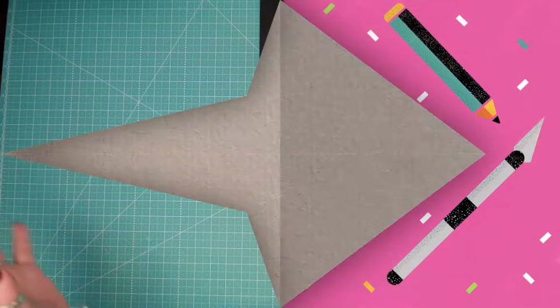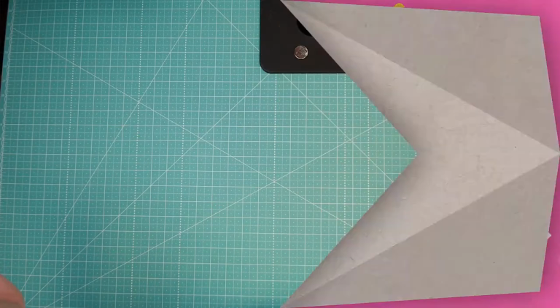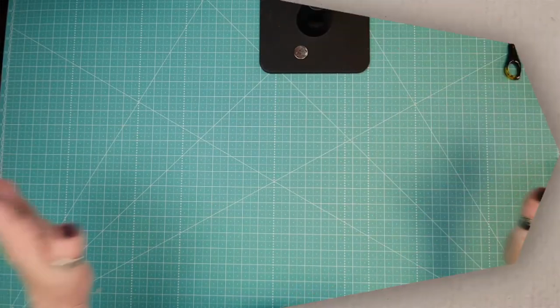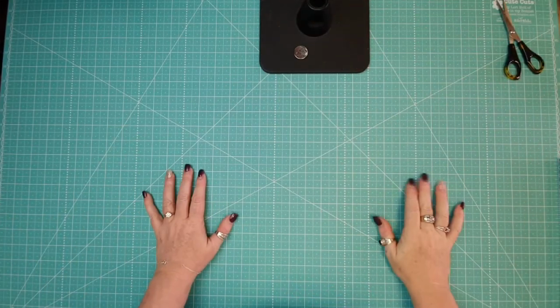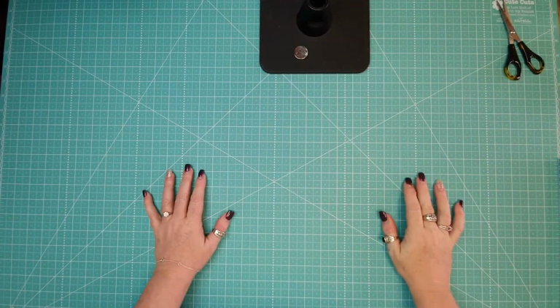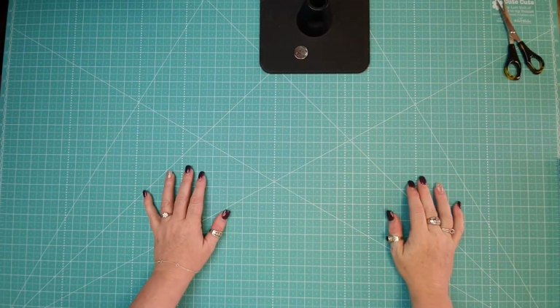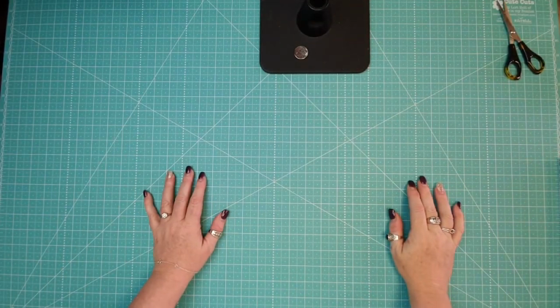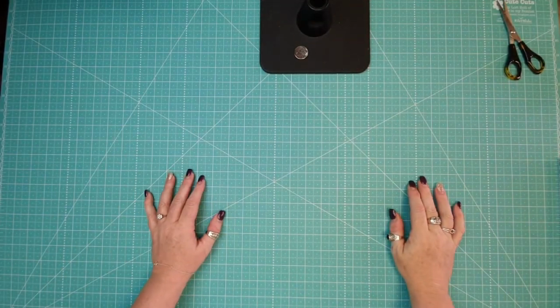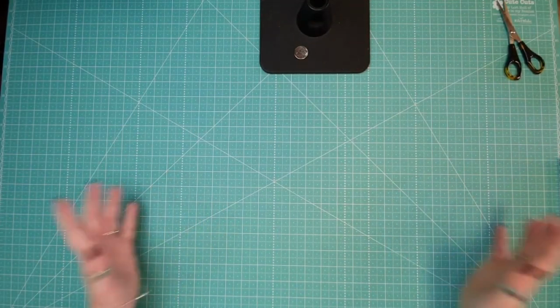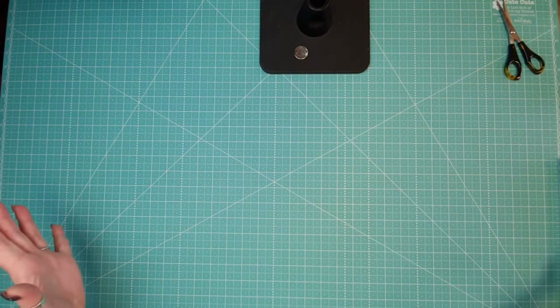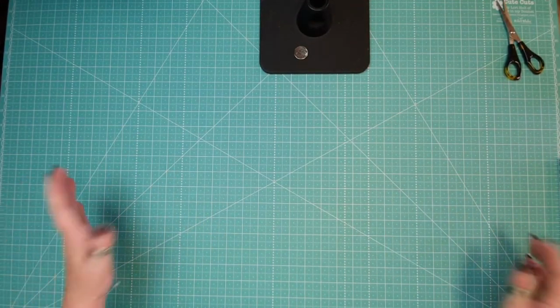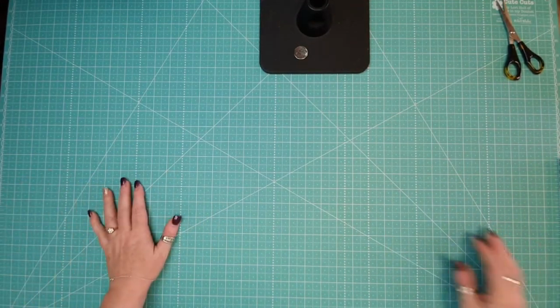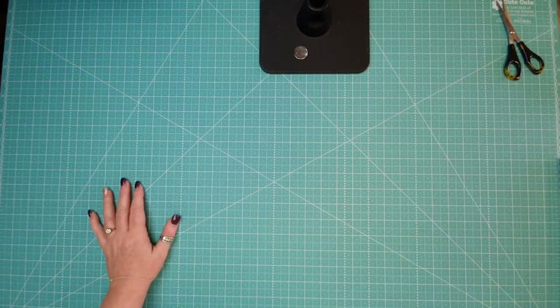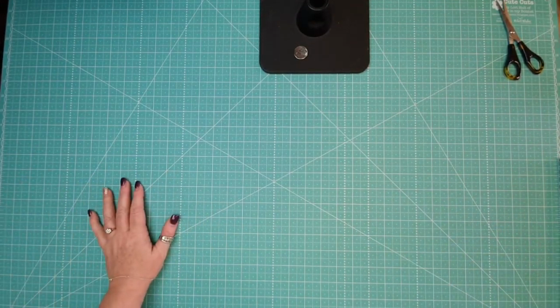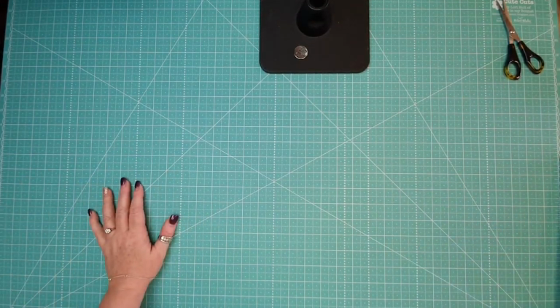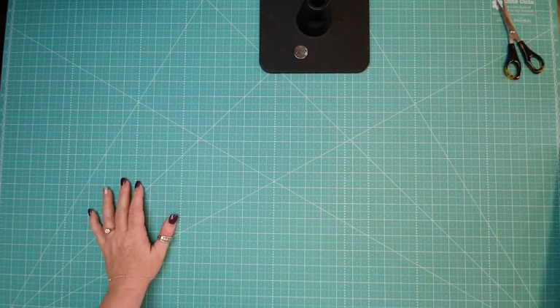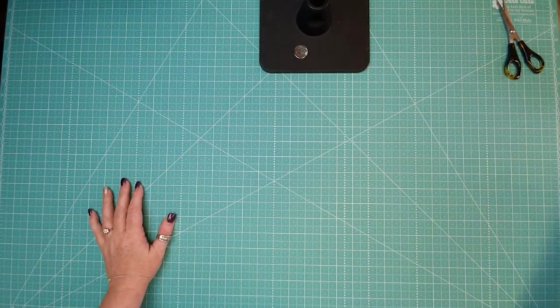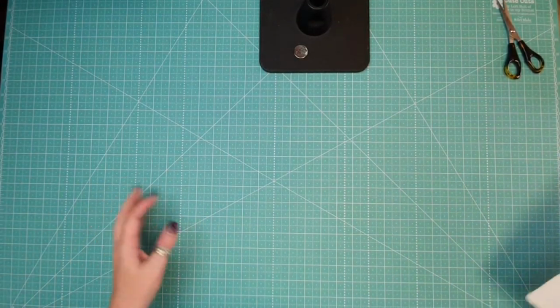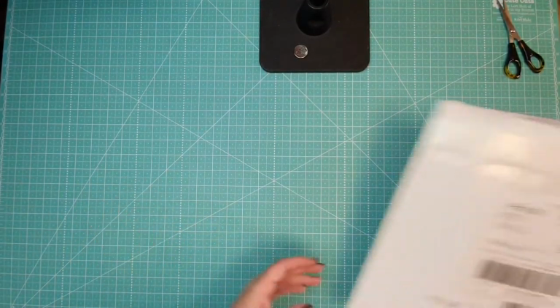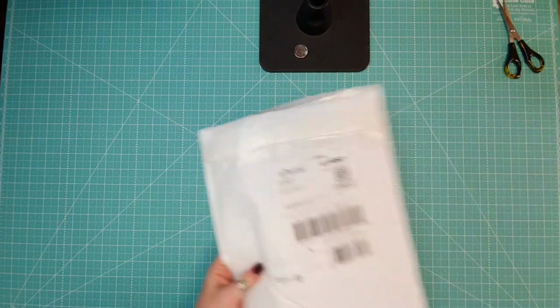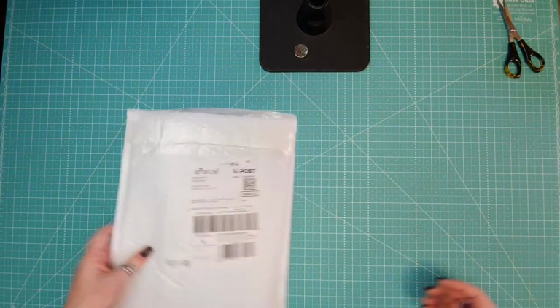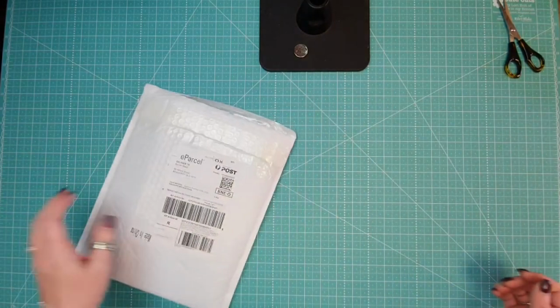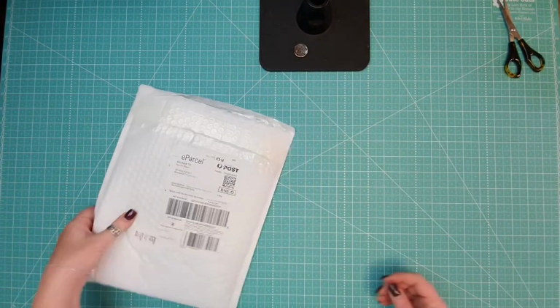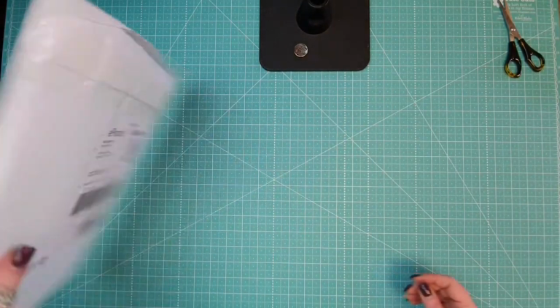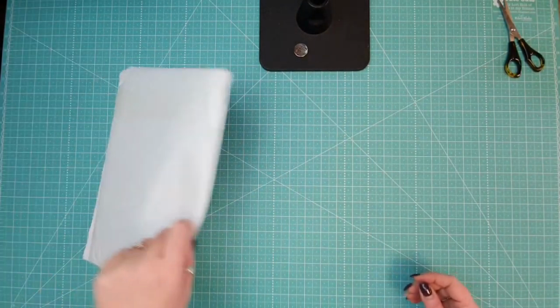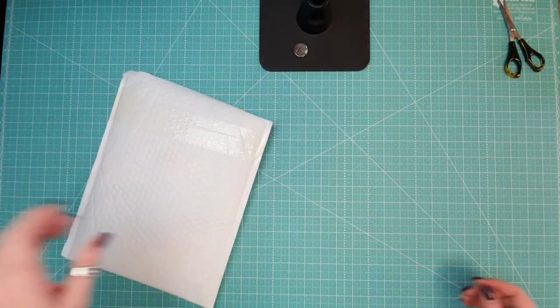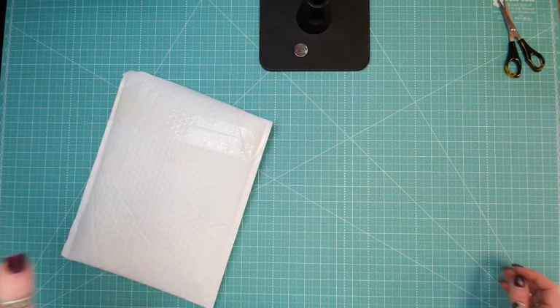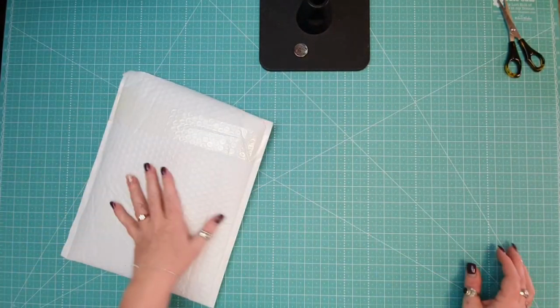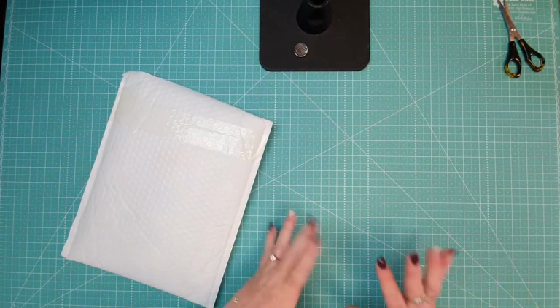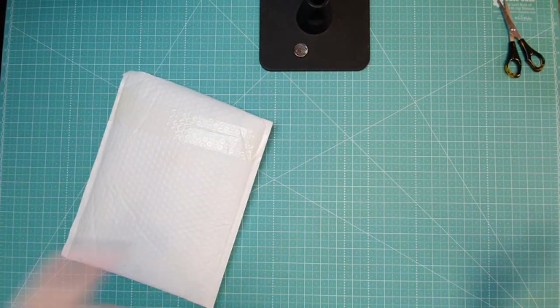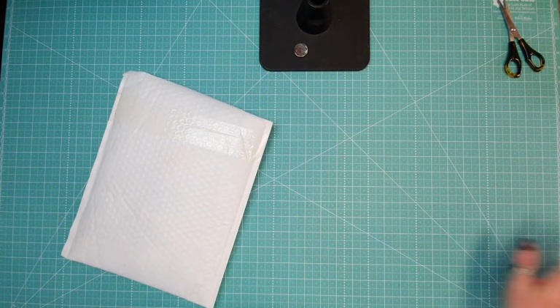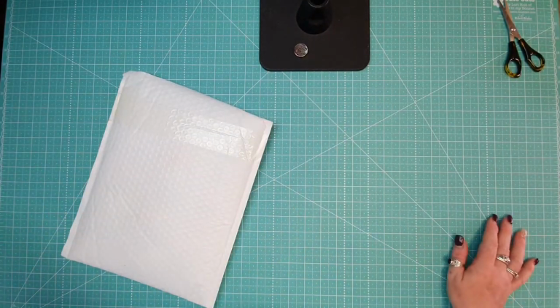Hey, welcome back to Vanilla Designs! It's that day in the studio with Nicole, and today we are doing another unboxing.